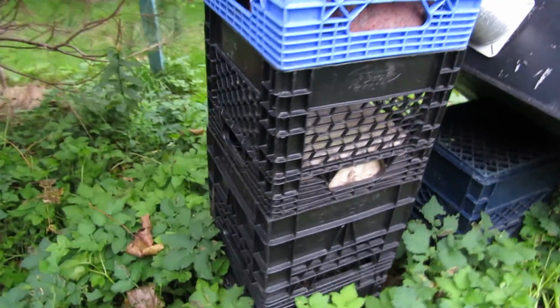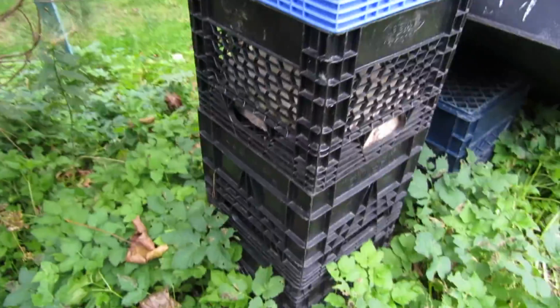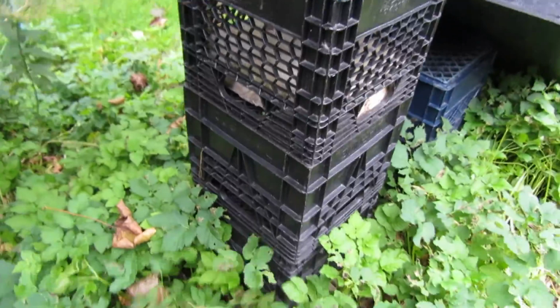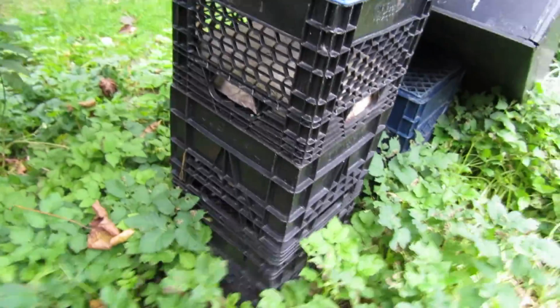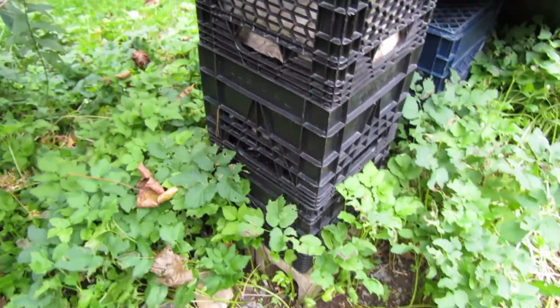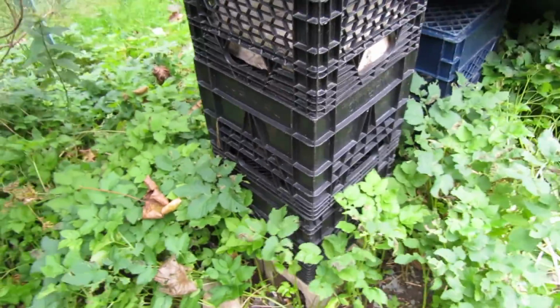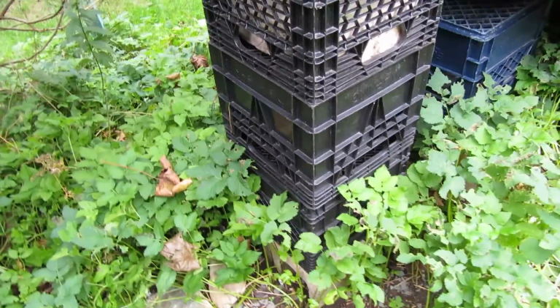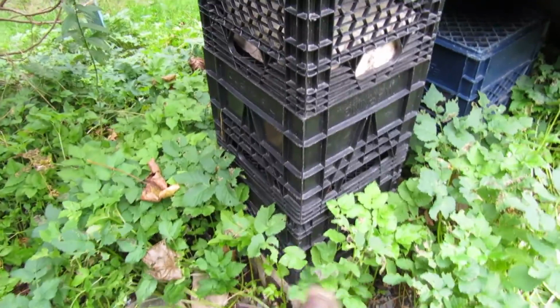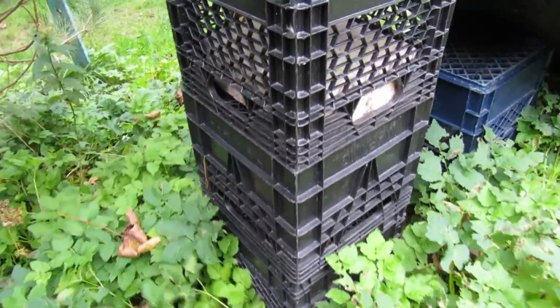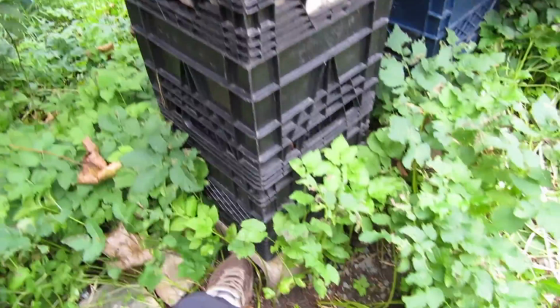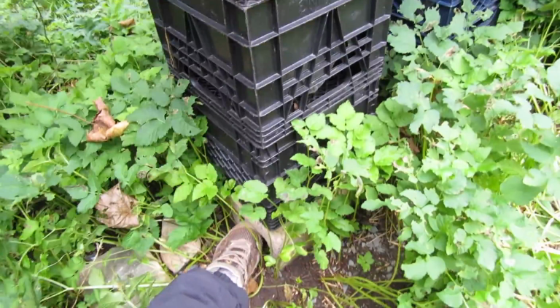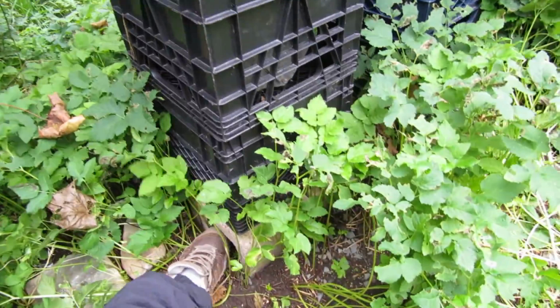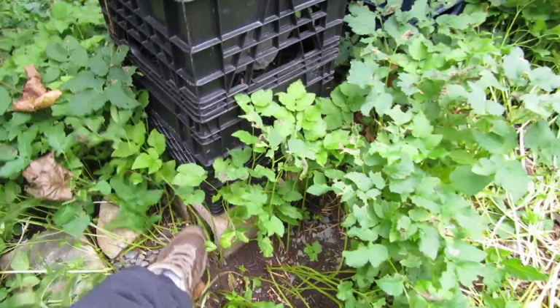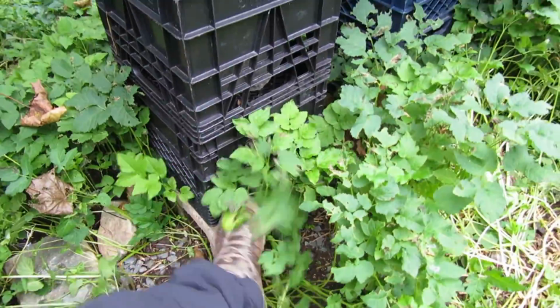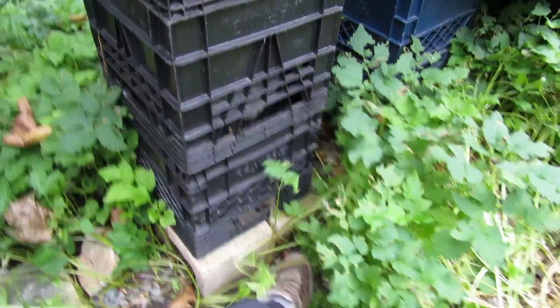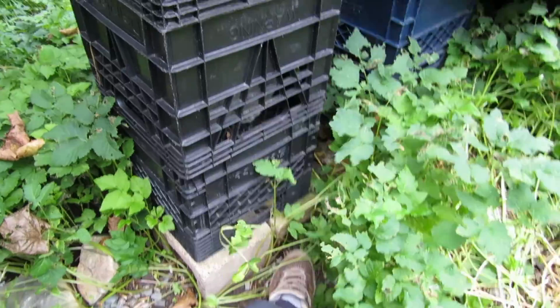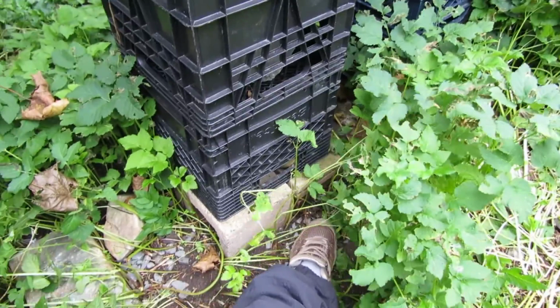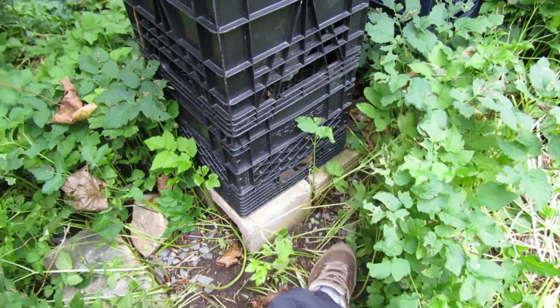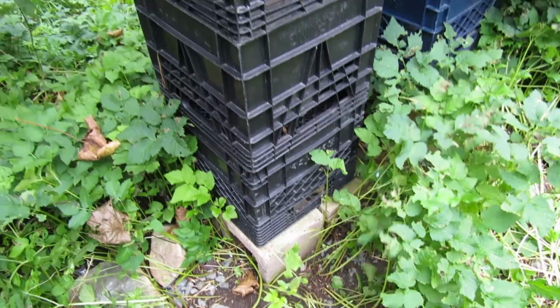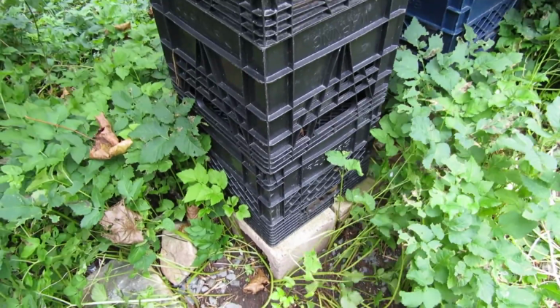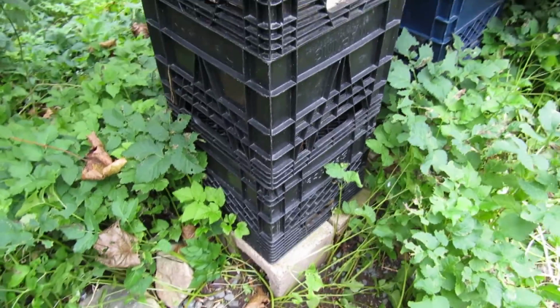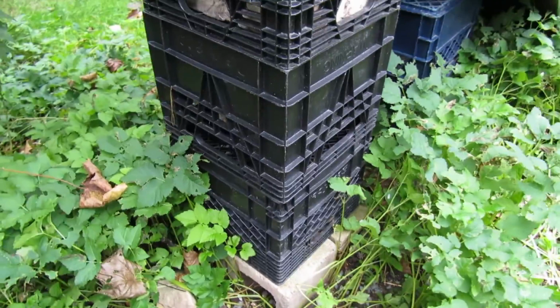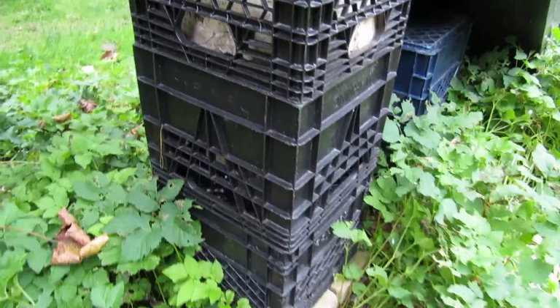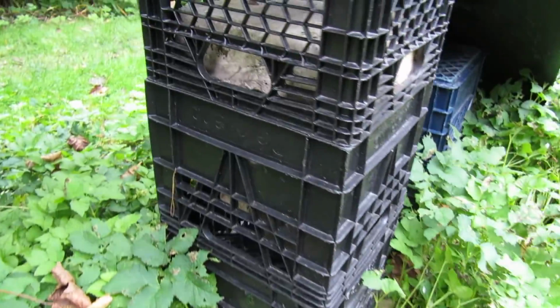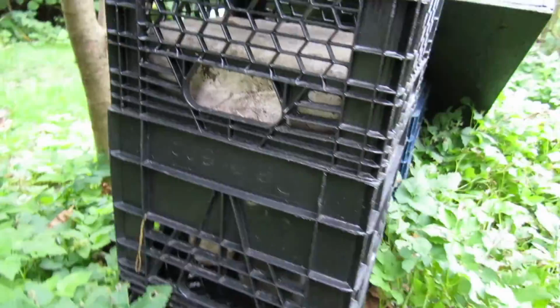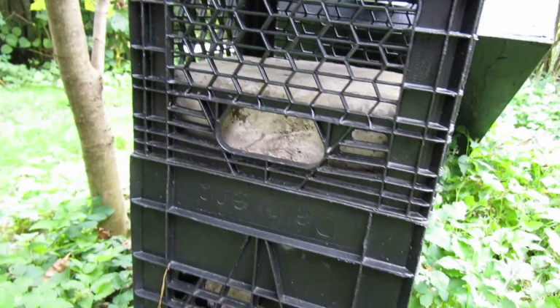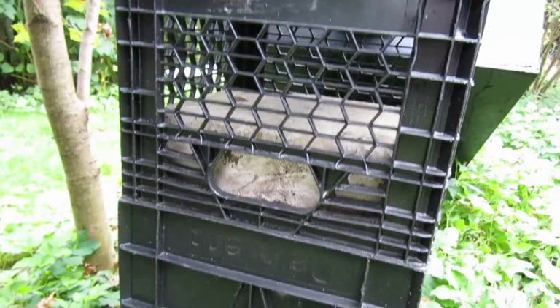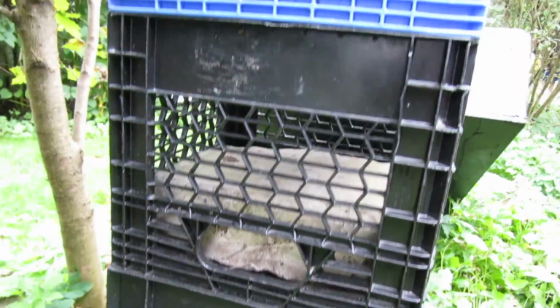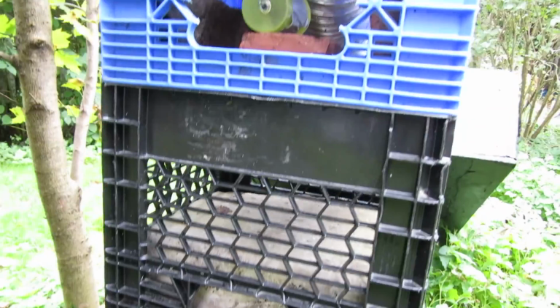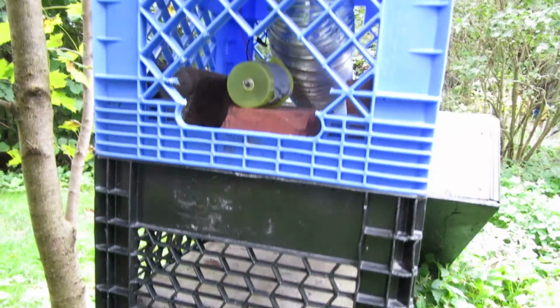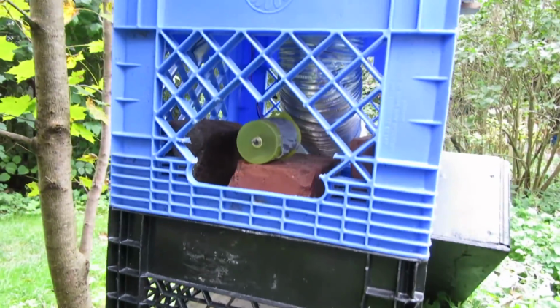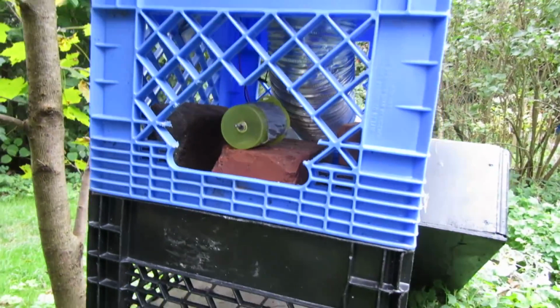I built a nice base down there — hard to see with all the goat weed overrunning the yard. And I've got big bricks inside each of the milk cartons just so it doesn't tip over in the wind.